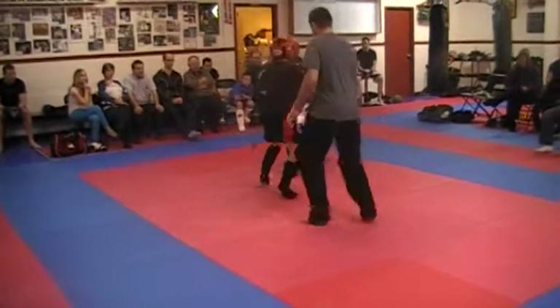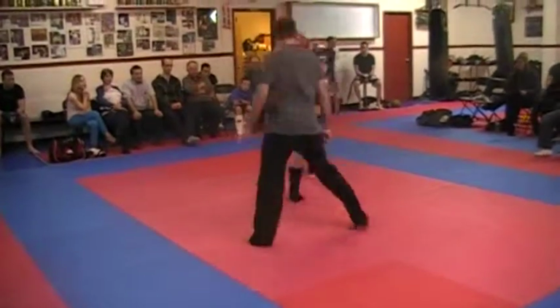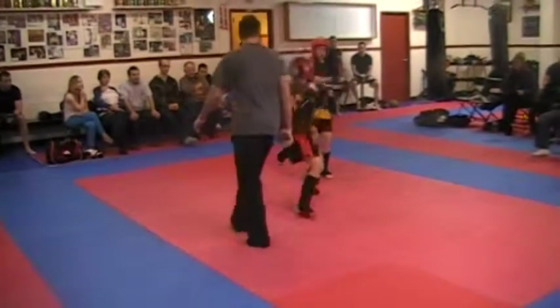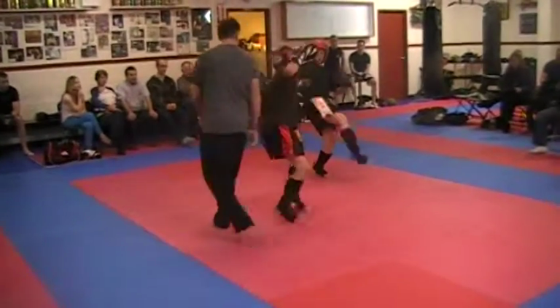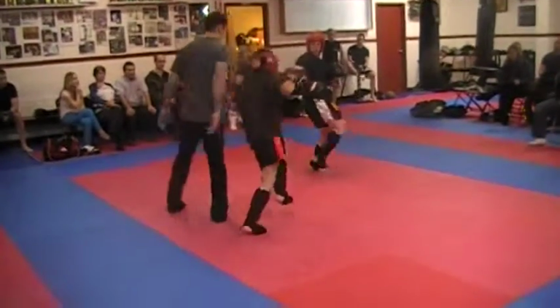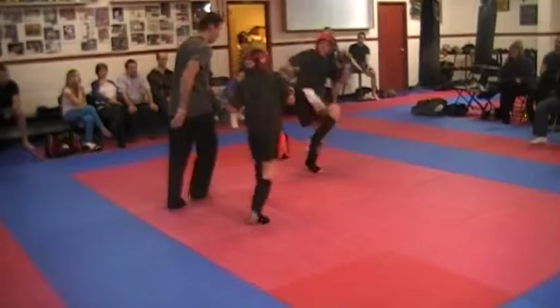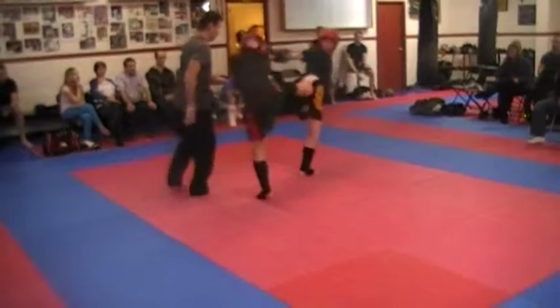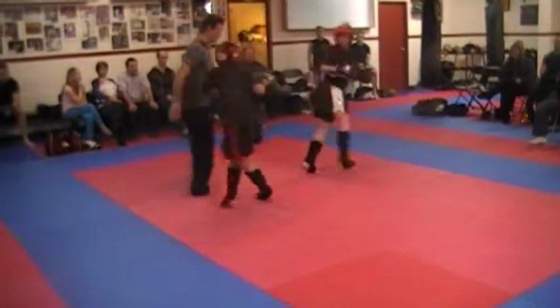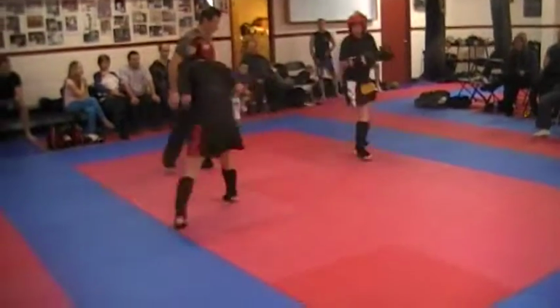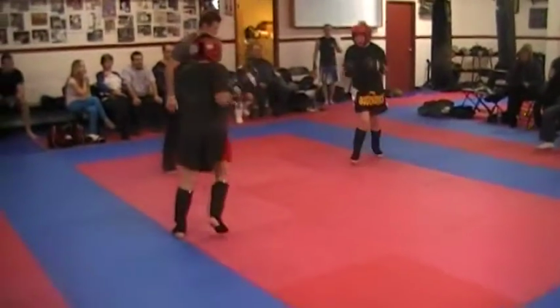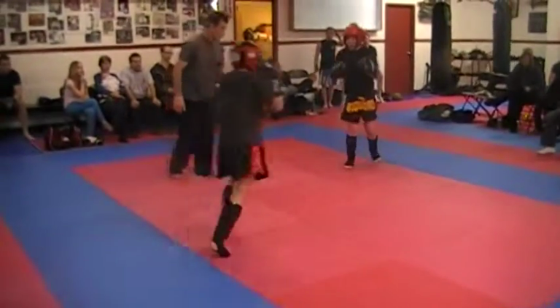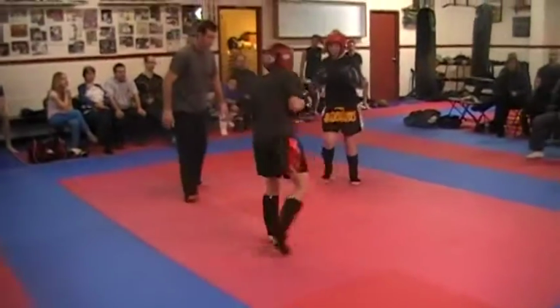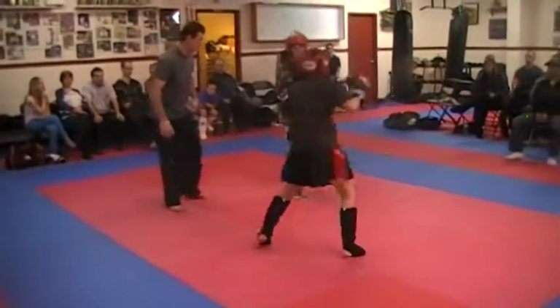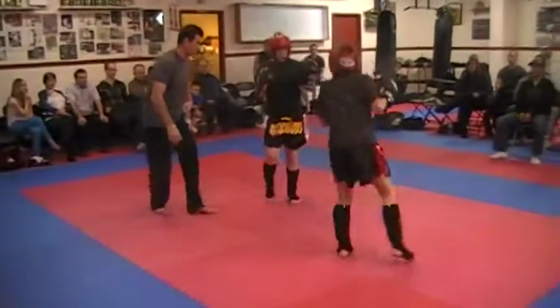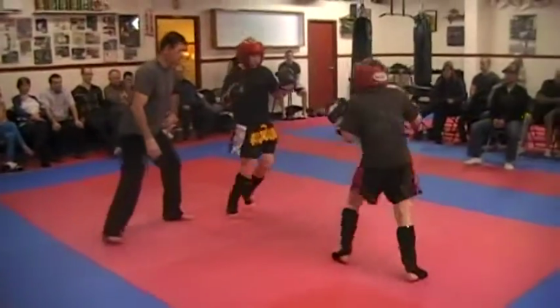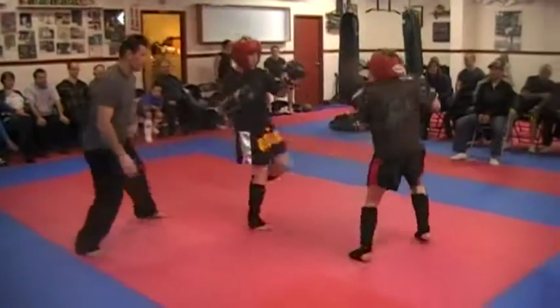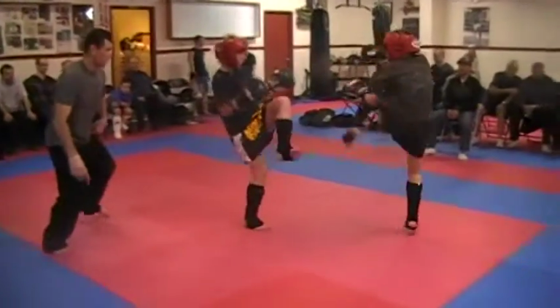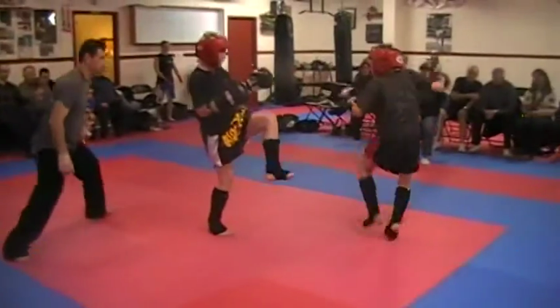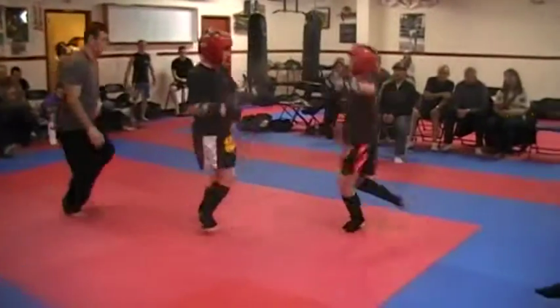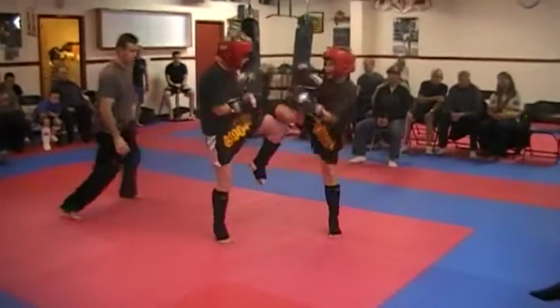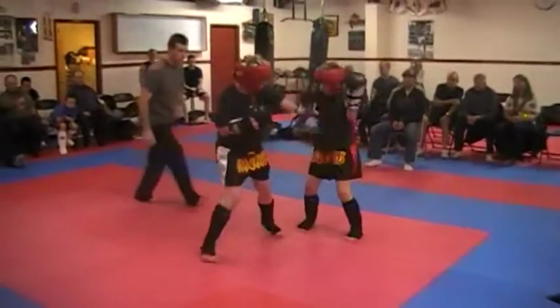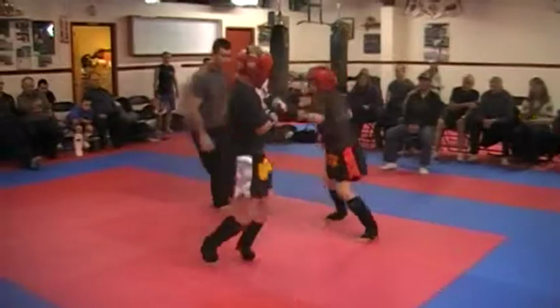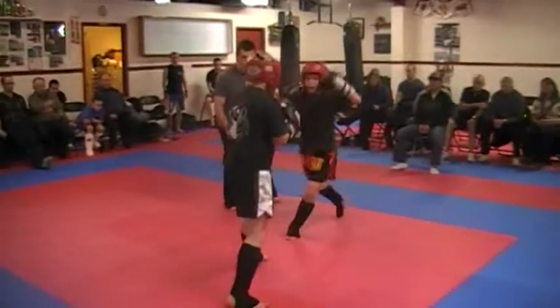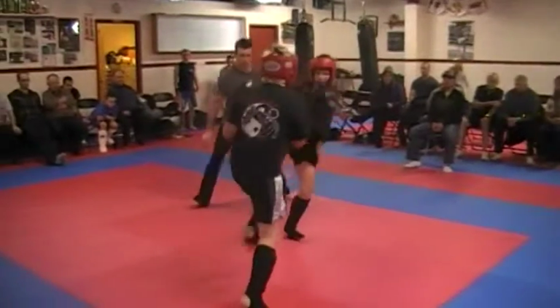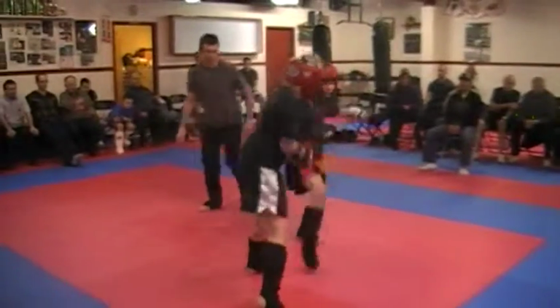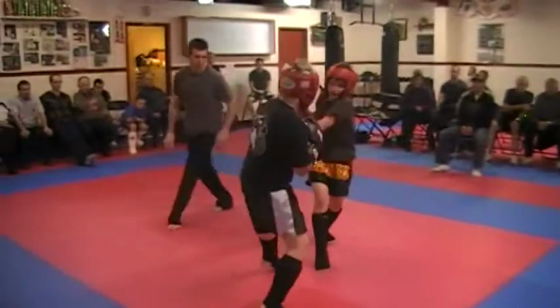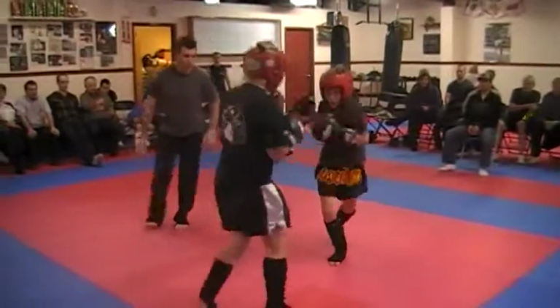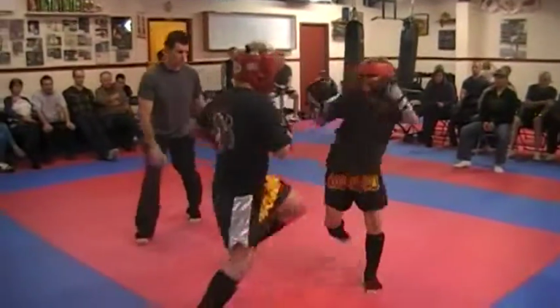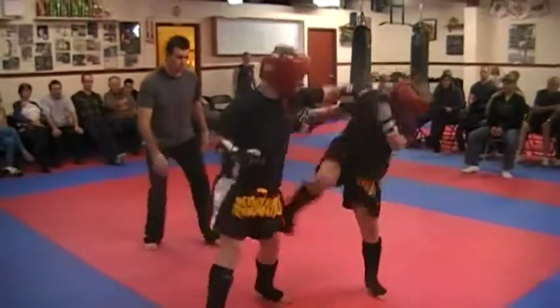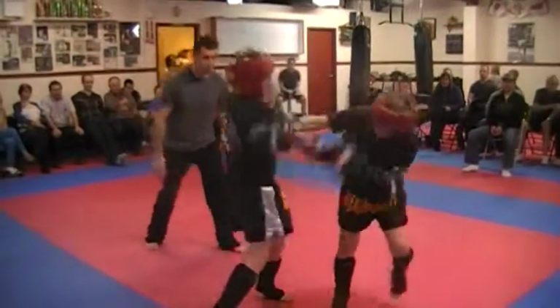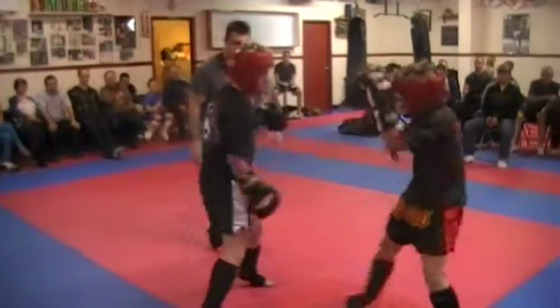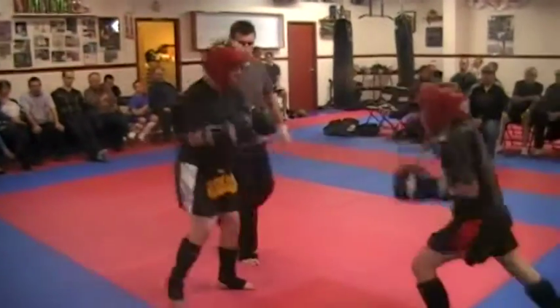Up and down. Move, boy, move. Meet with that hook. Remember that hook, right? Straight fight, straight.